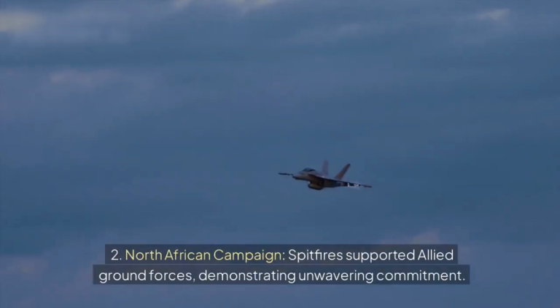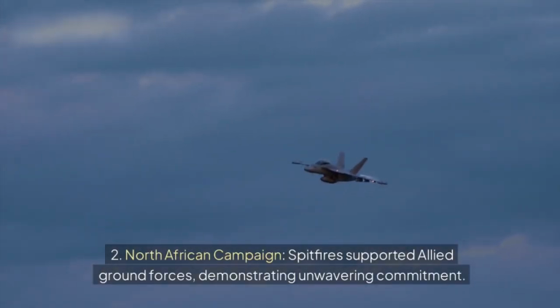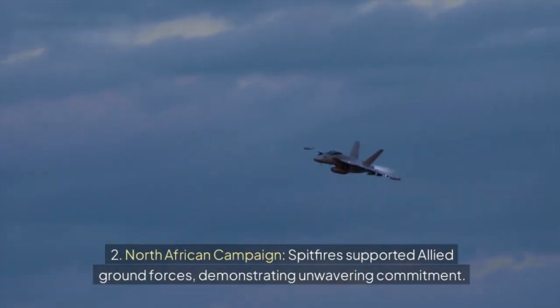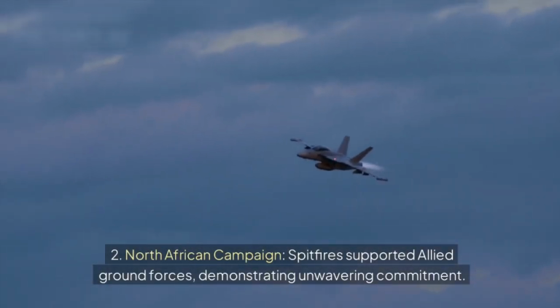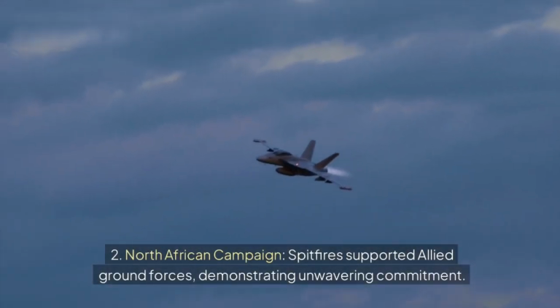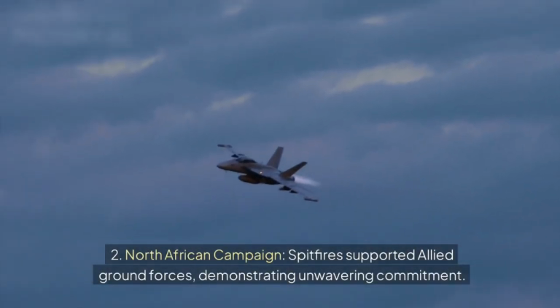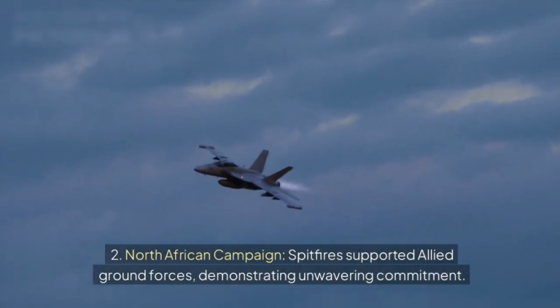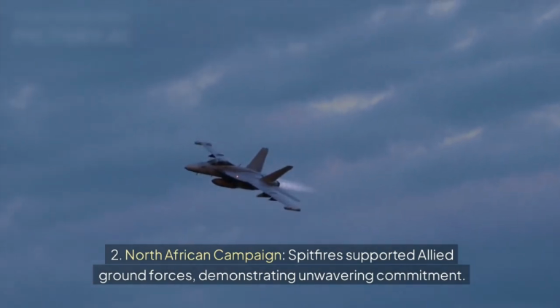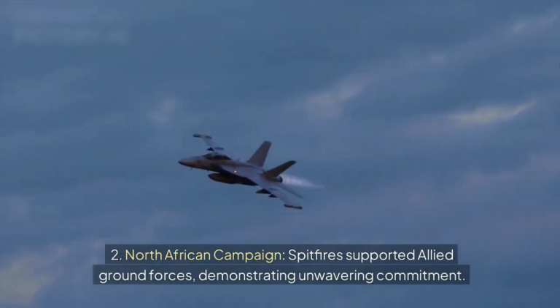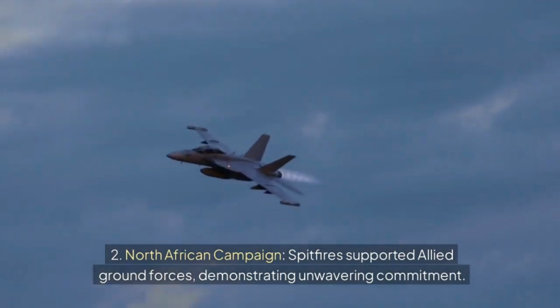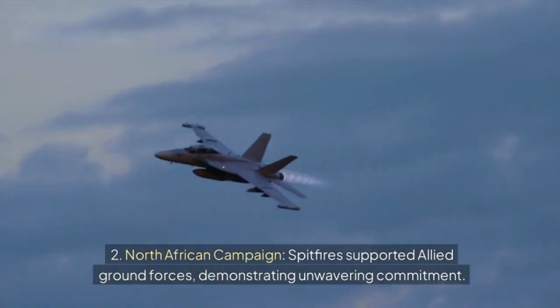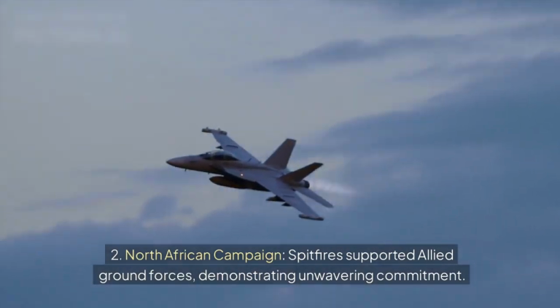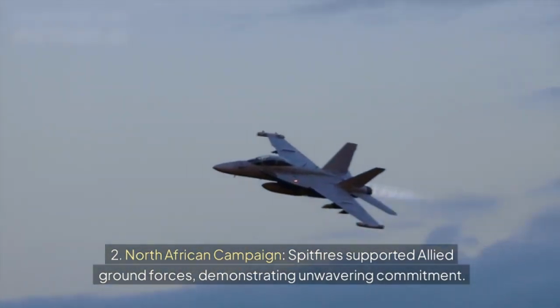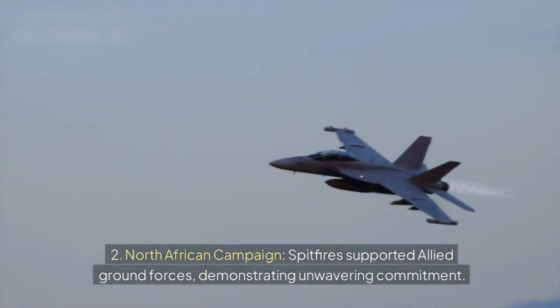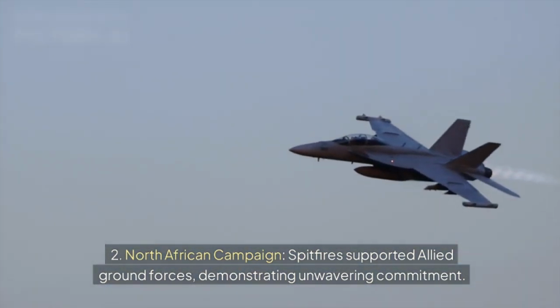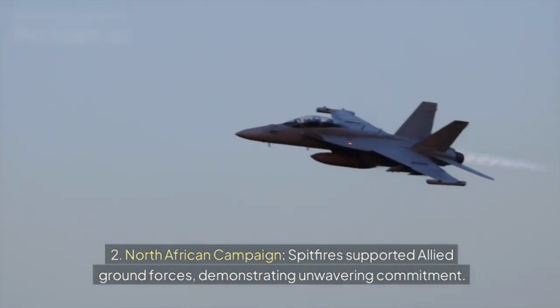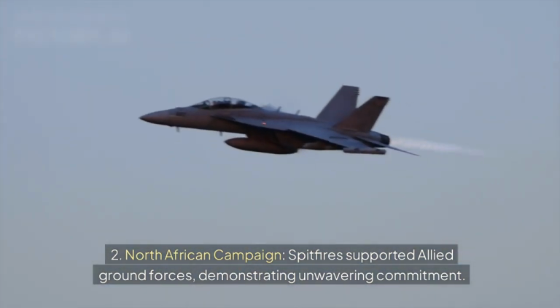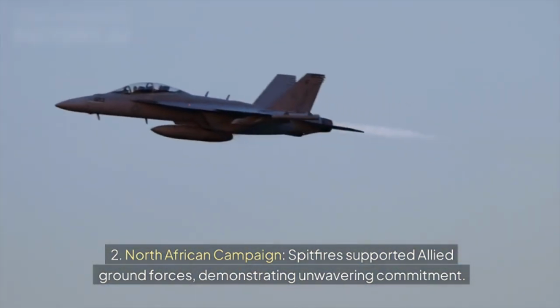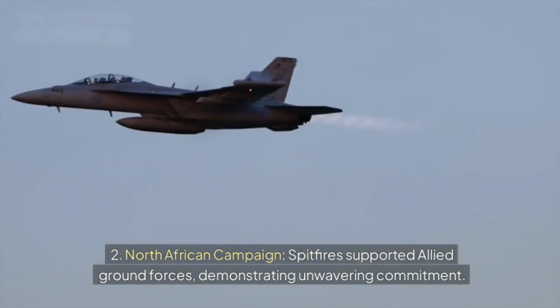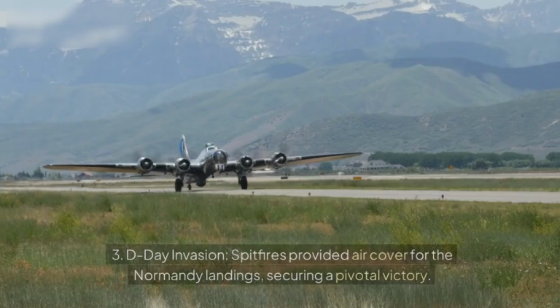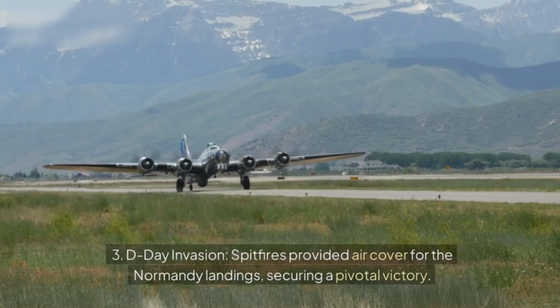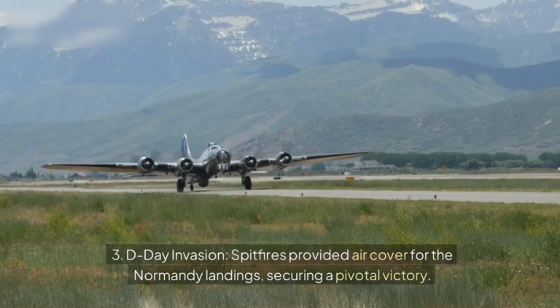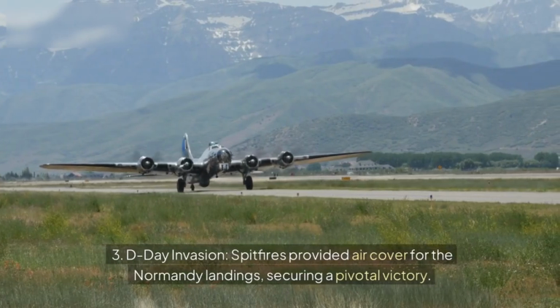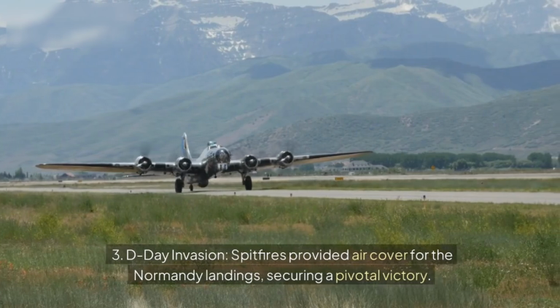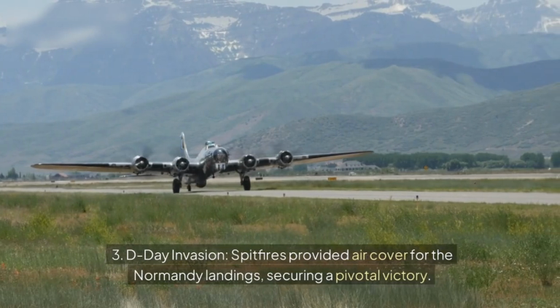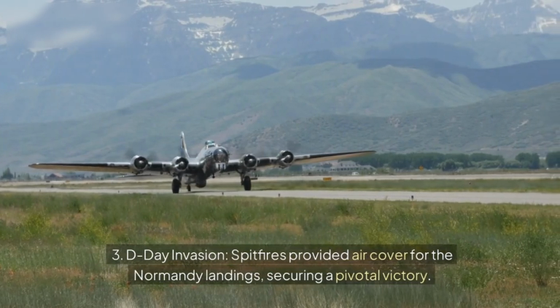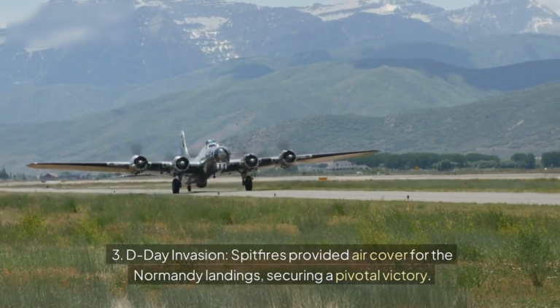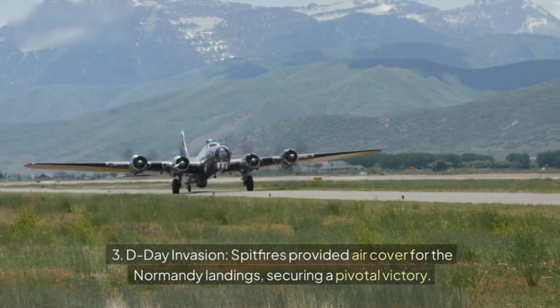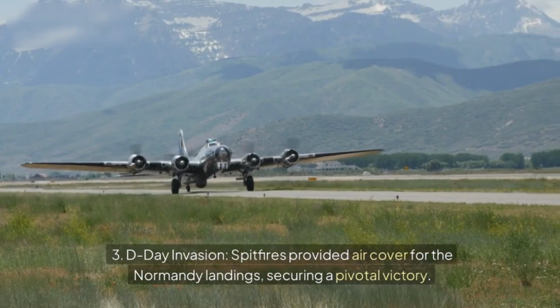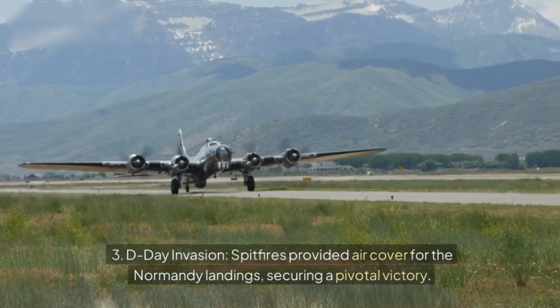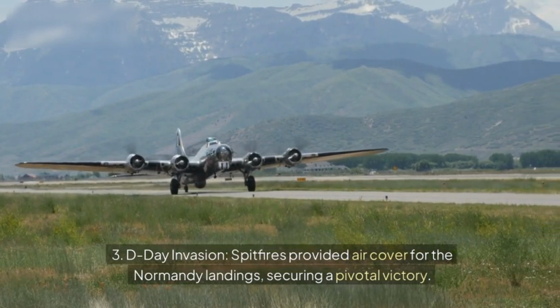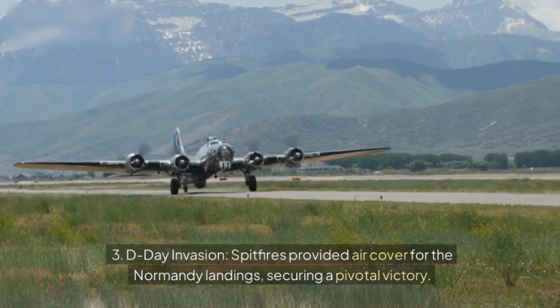2. North African campaign — Spitfires supported Allied ground forces, demonstrating unwavering commitment. 3. D-Day invasion — Spitfires provided air cover for the Normandy landings, securing a pivotal victory.